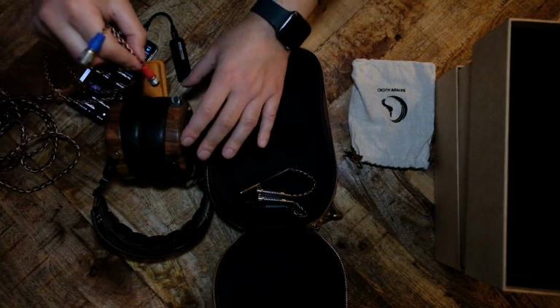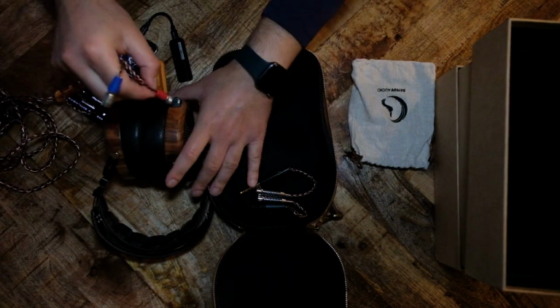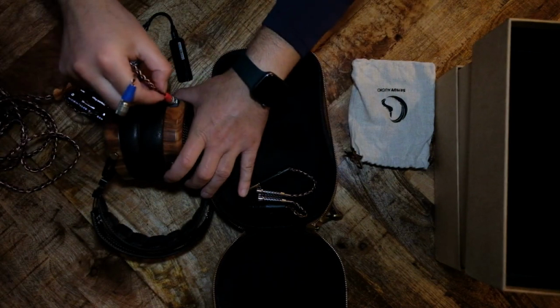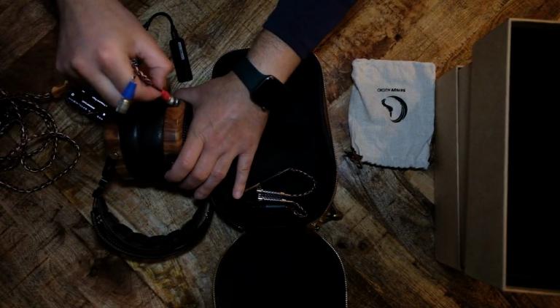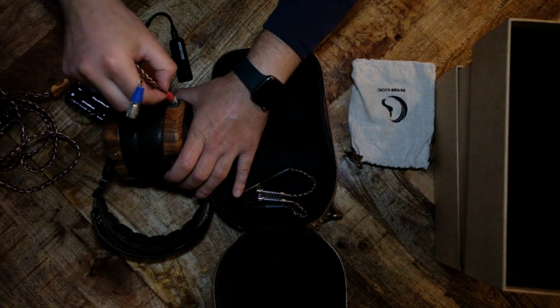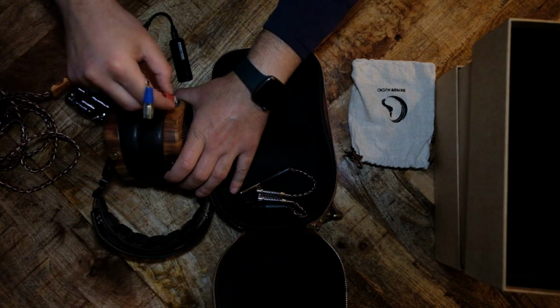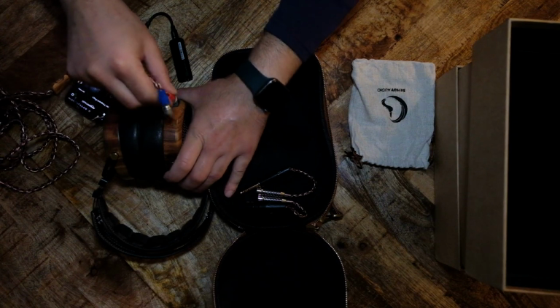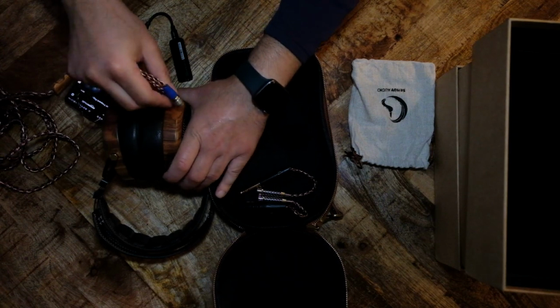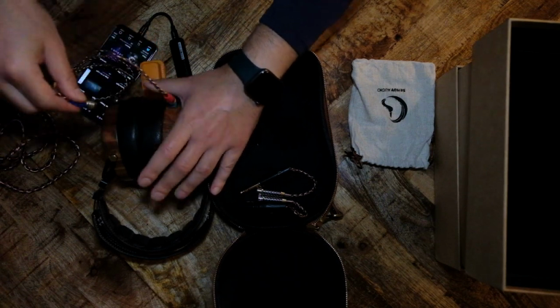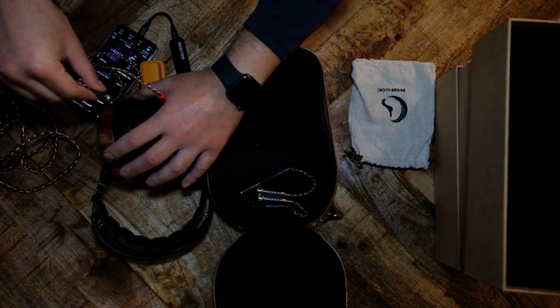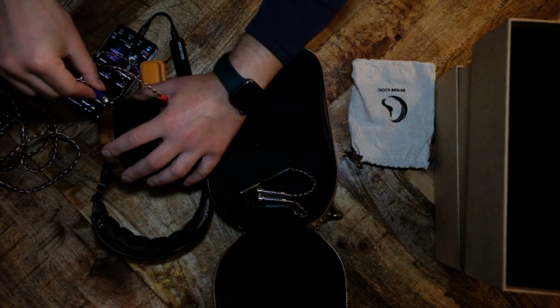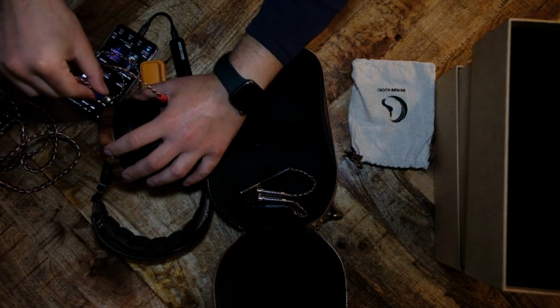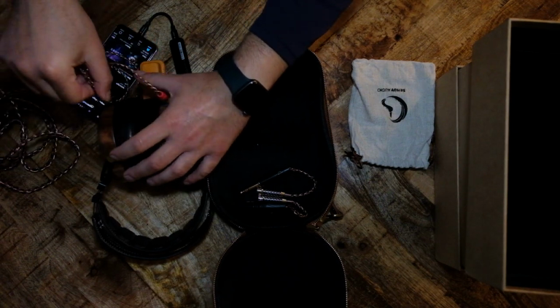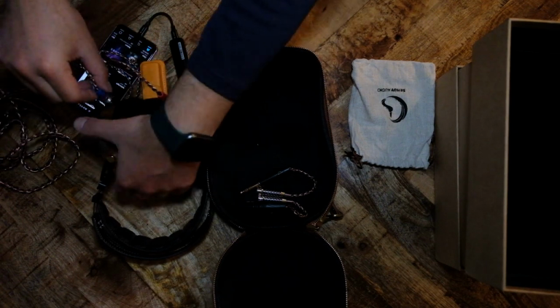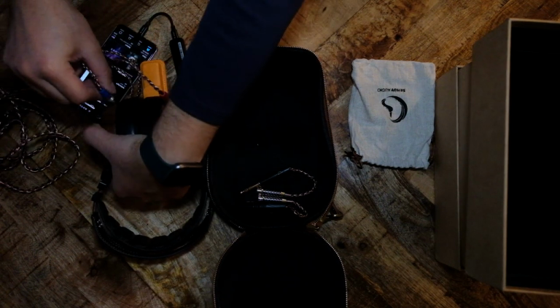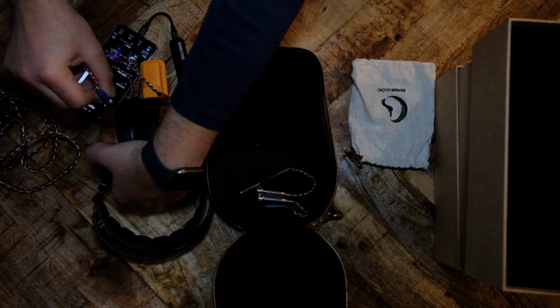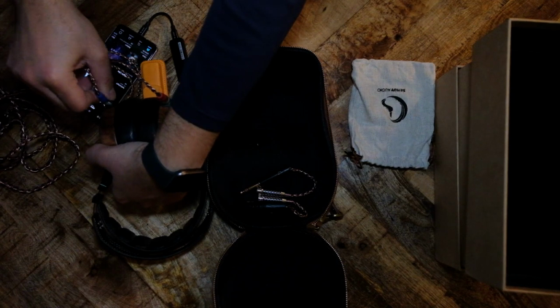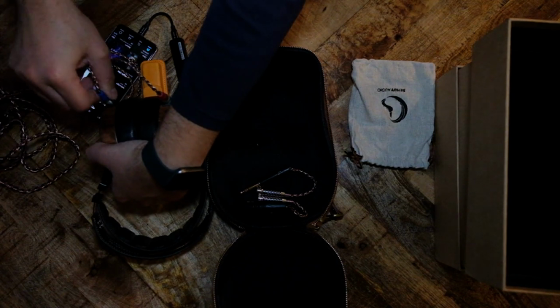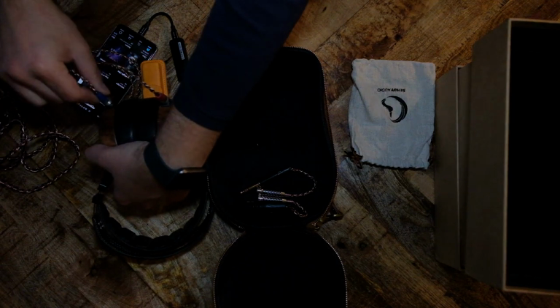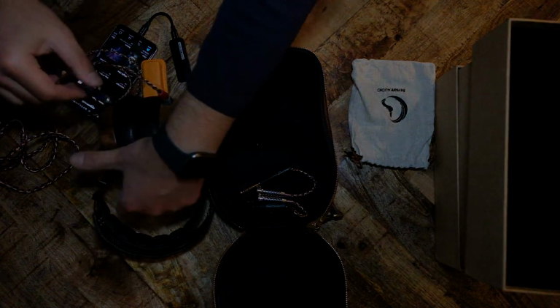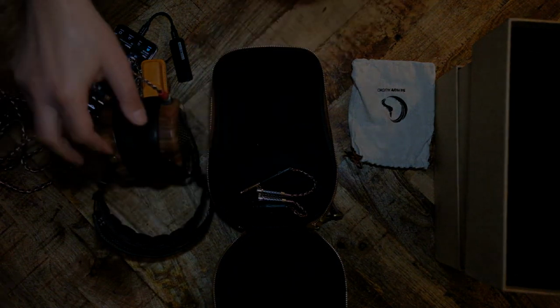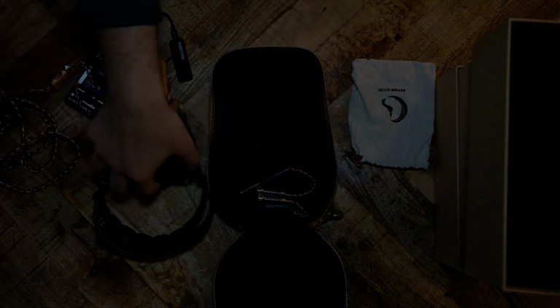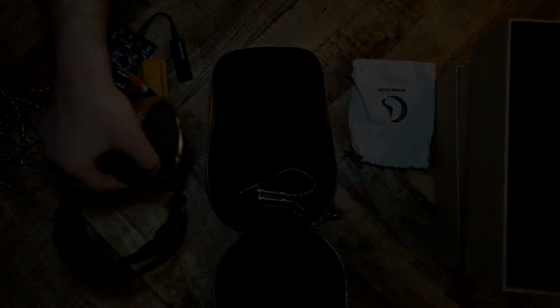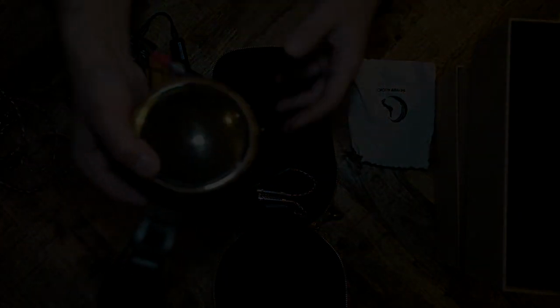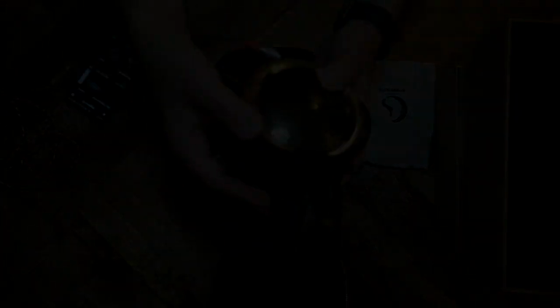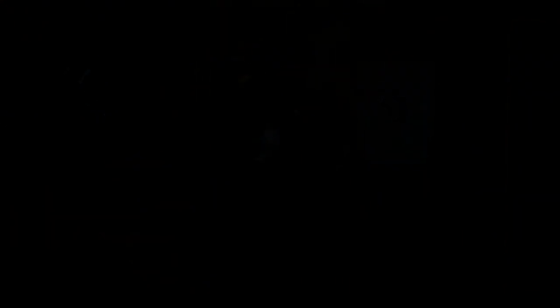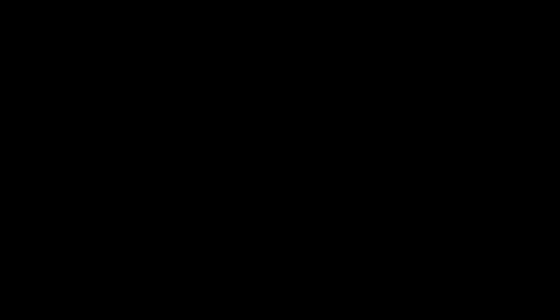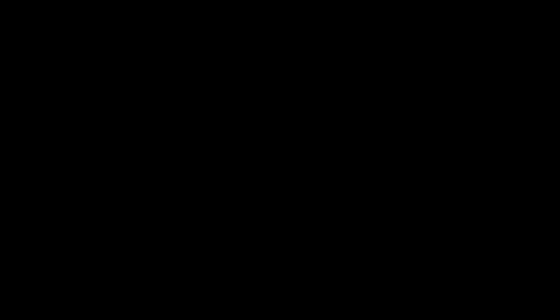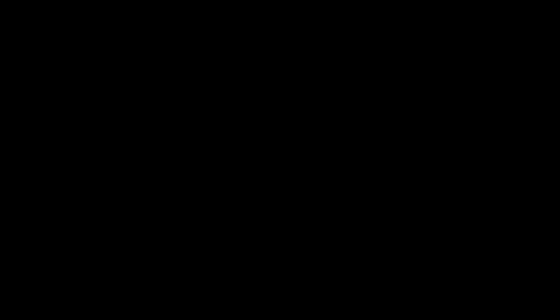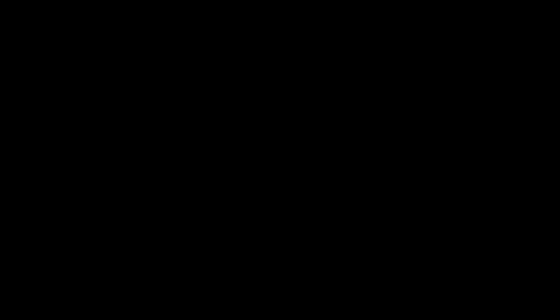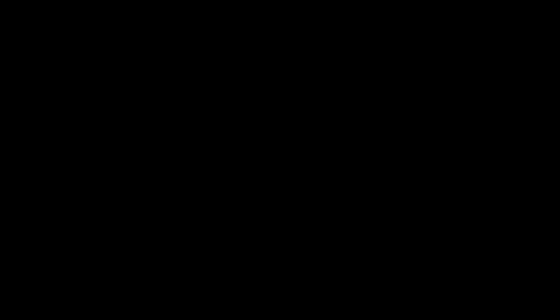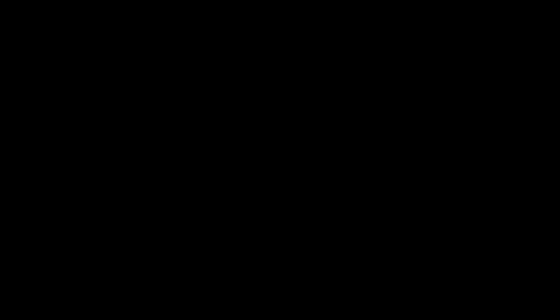This is the end of part 2 of the Sendy Peacock review. In the next and final part, we'll talk about value and have a general discussion about everything we covered so far.